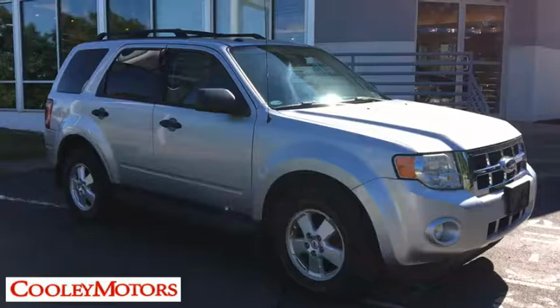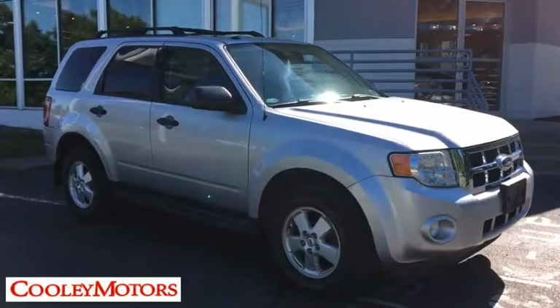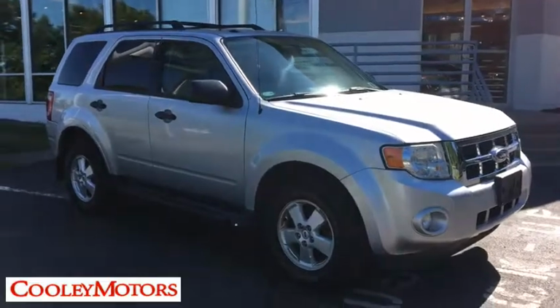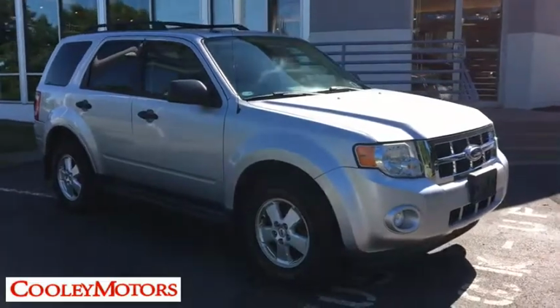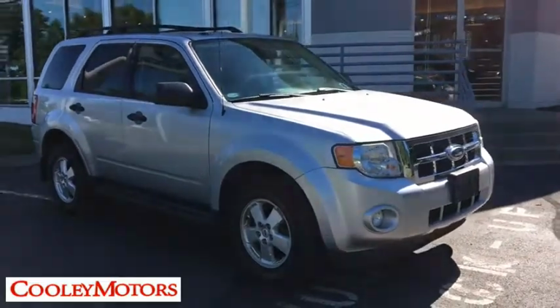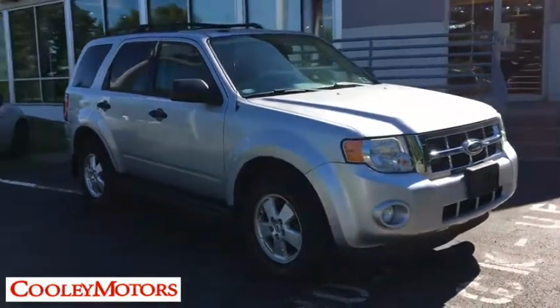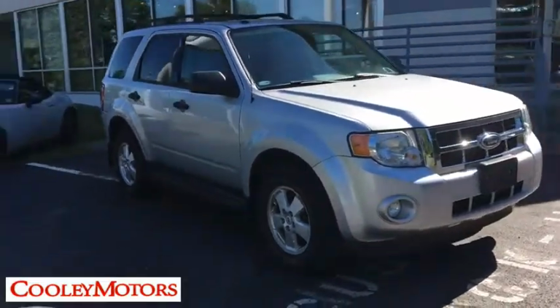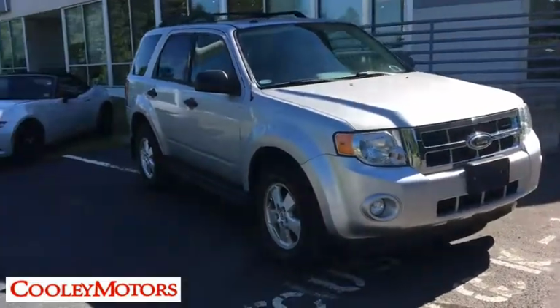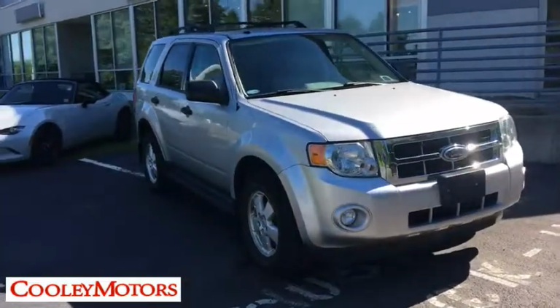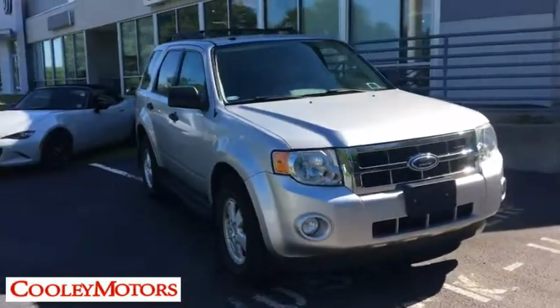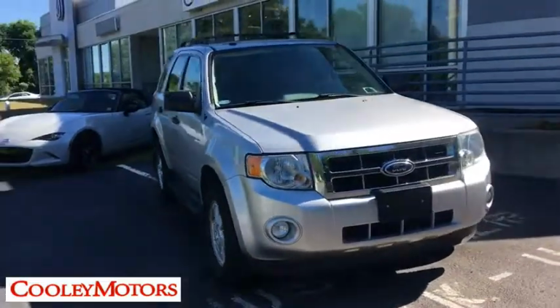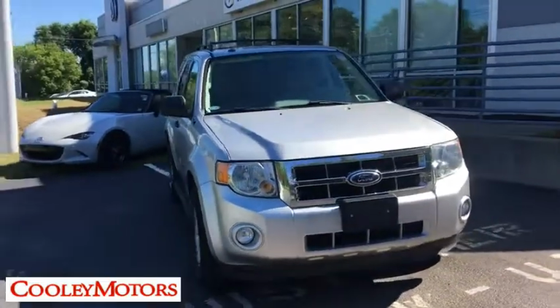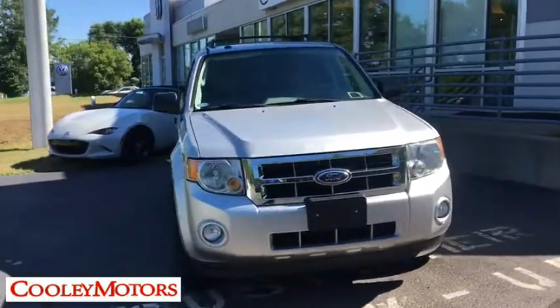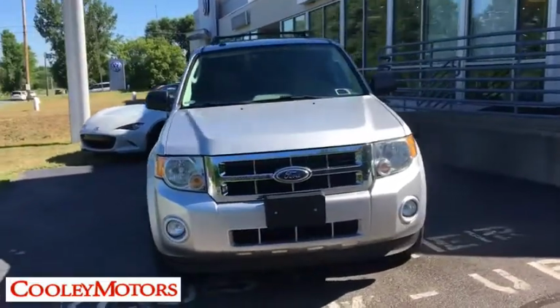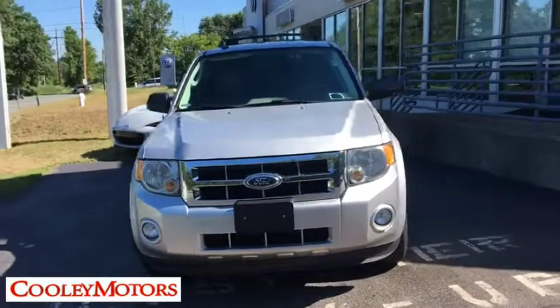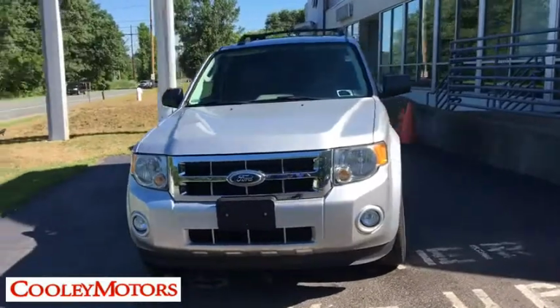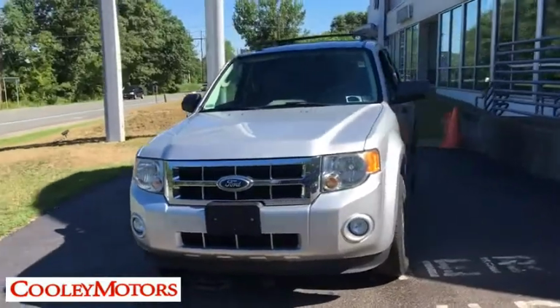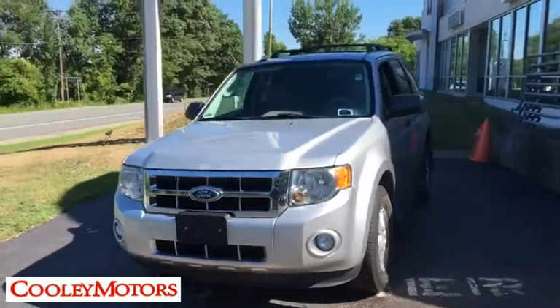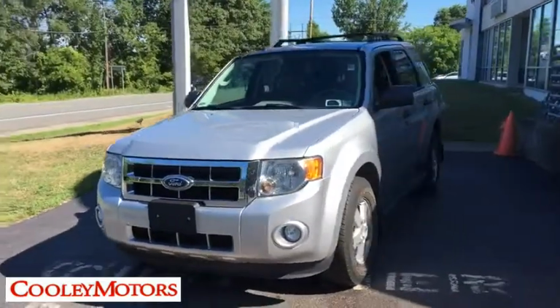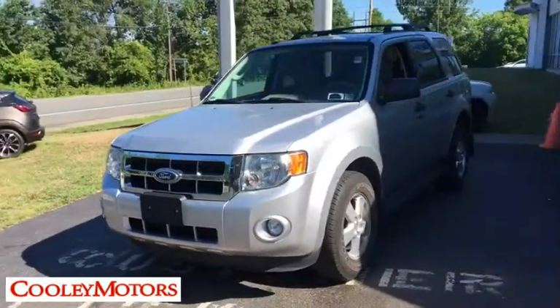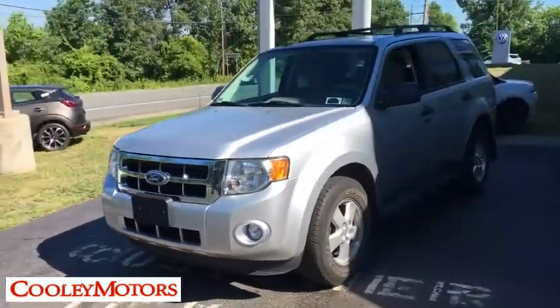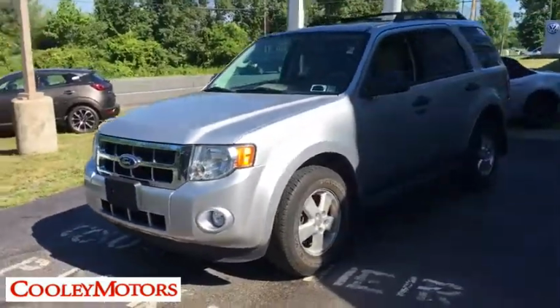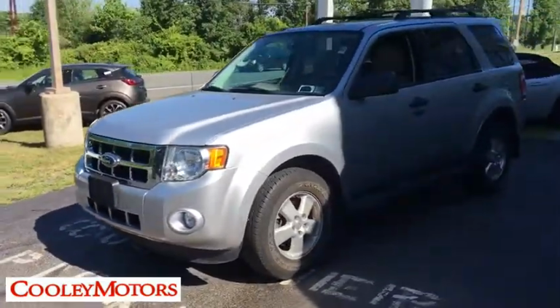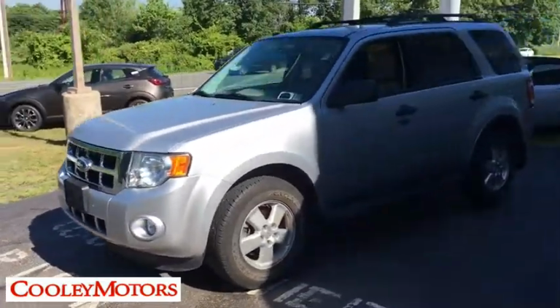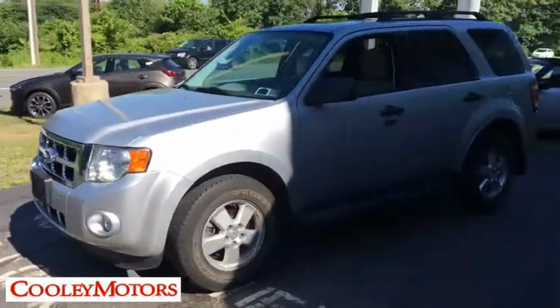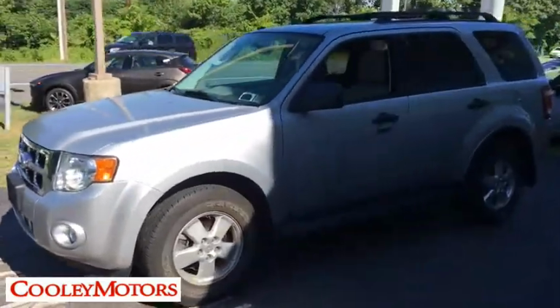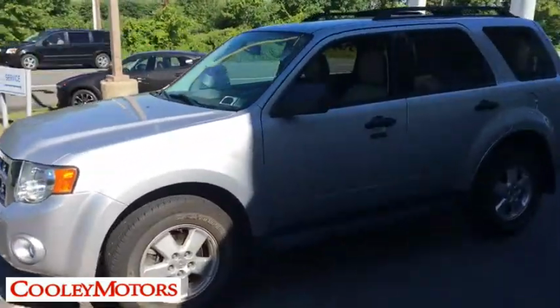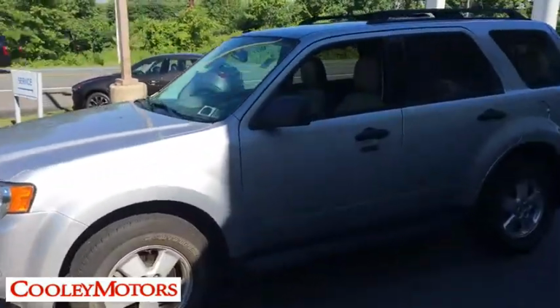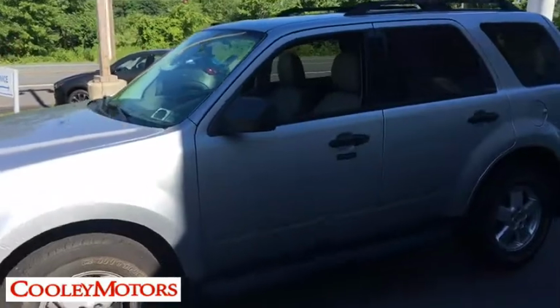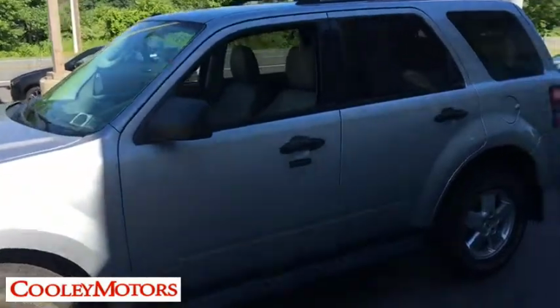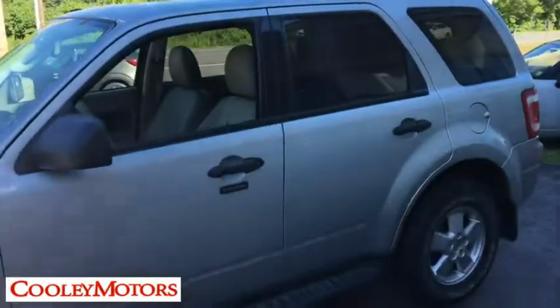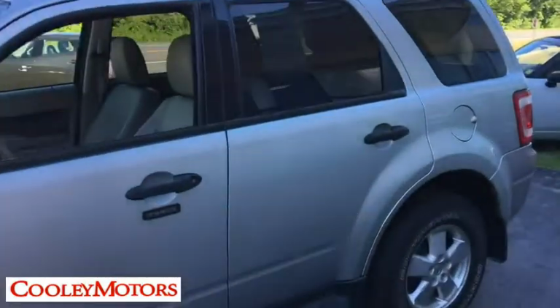The 2012 Ford Escape. Gas engines flex, tow, zip and go with Ford Escape. This vehicle has less than 95,000 miles. Here are some of this vehicle's great options.